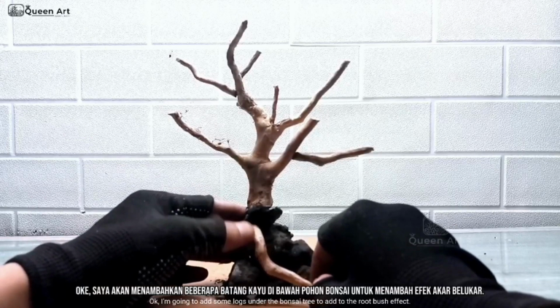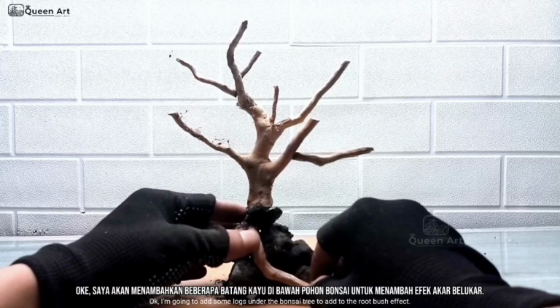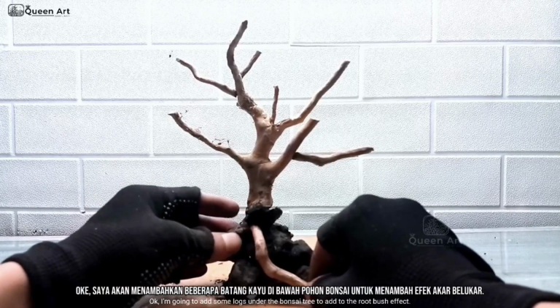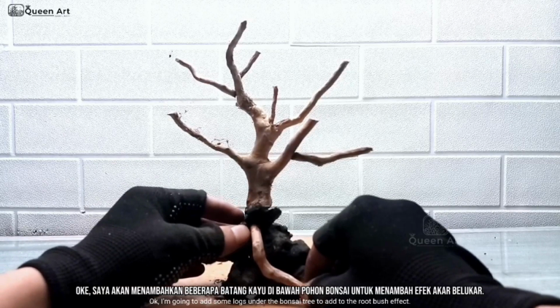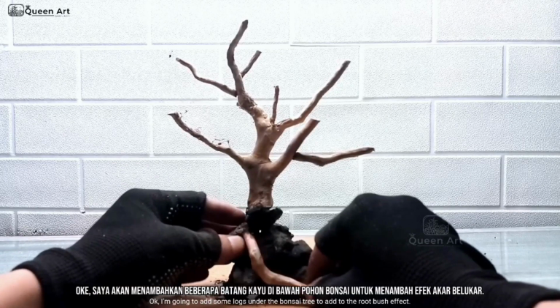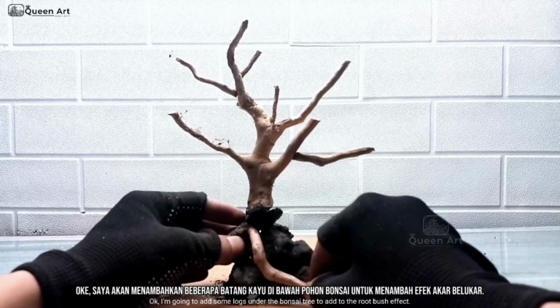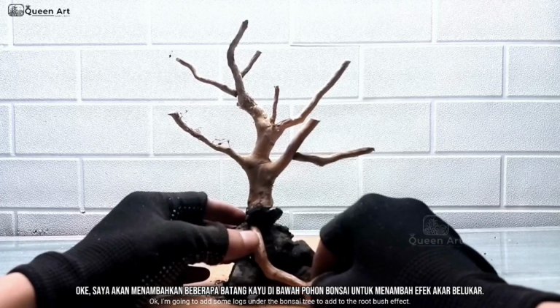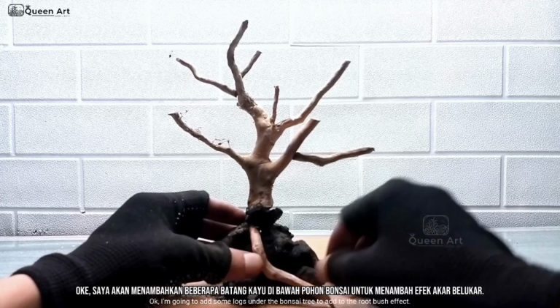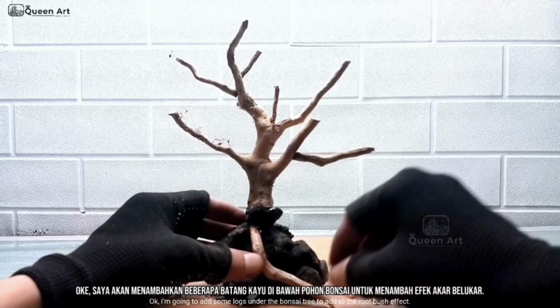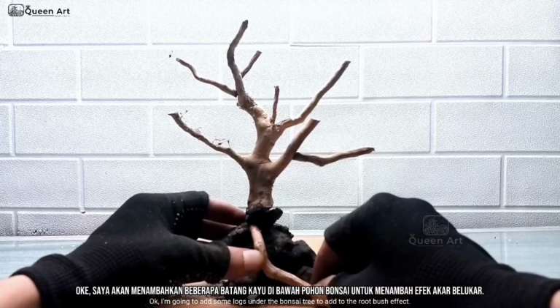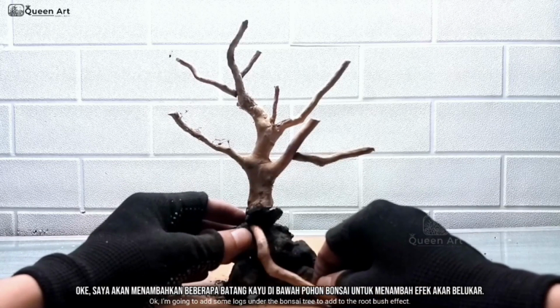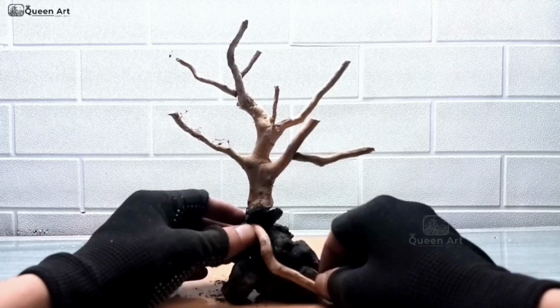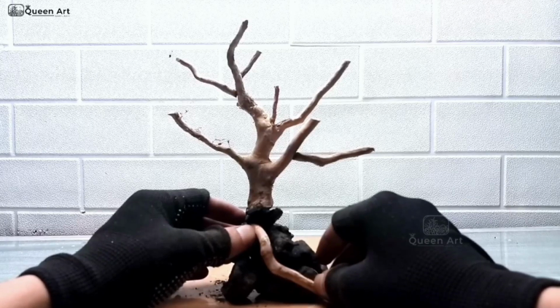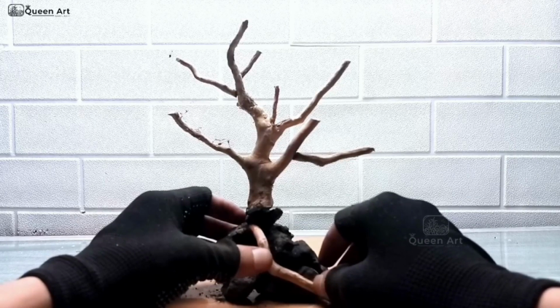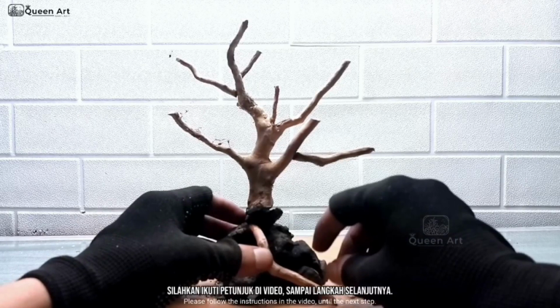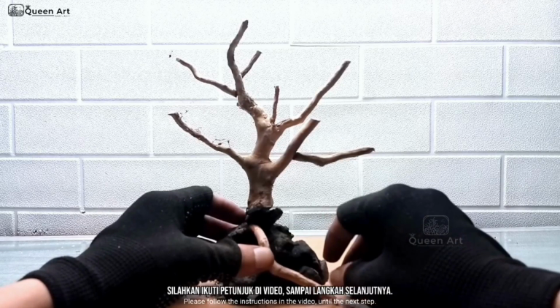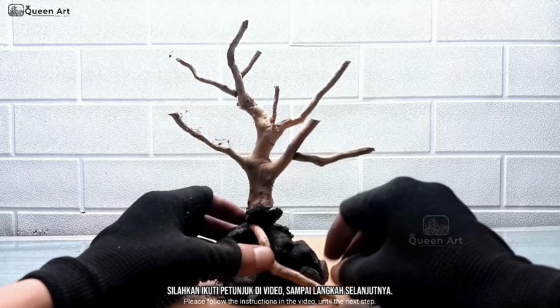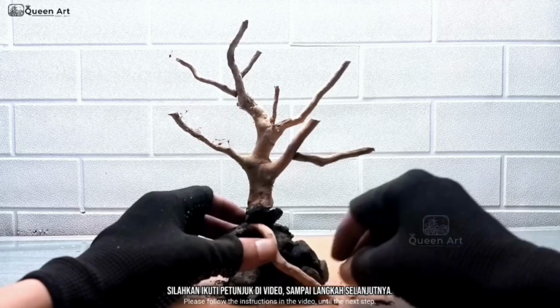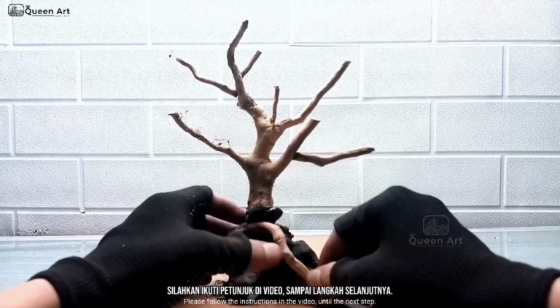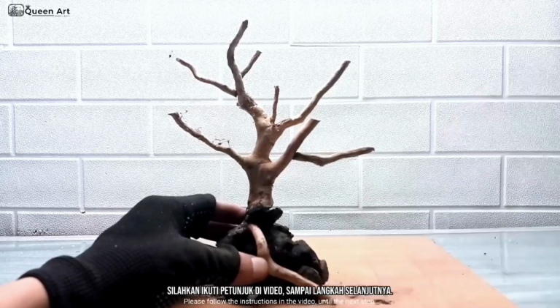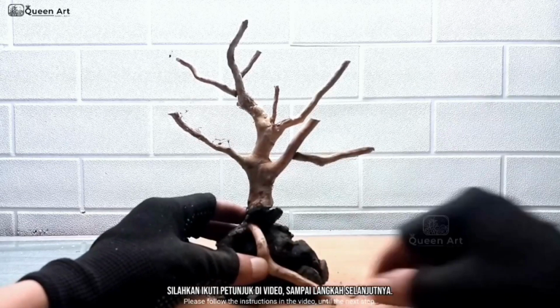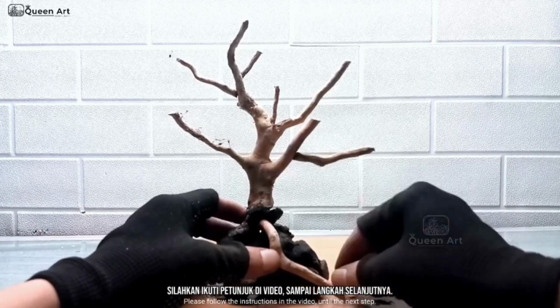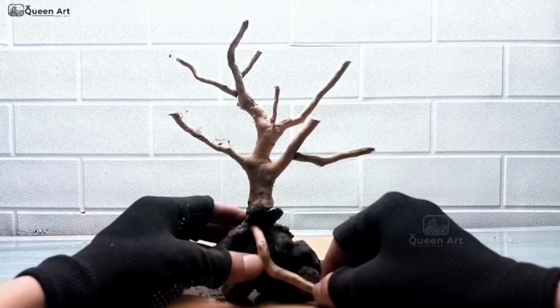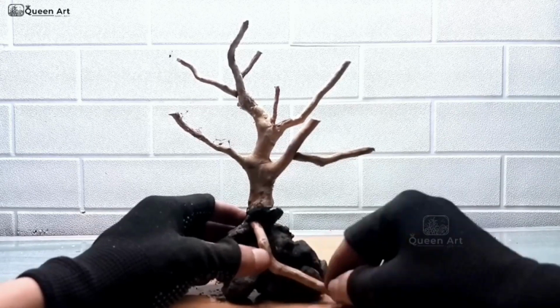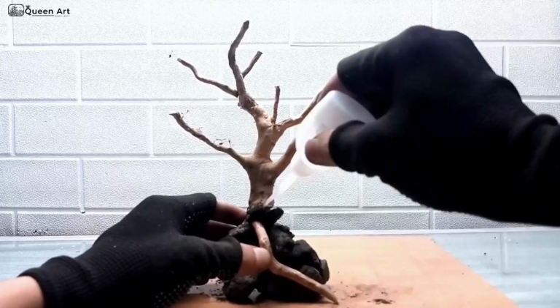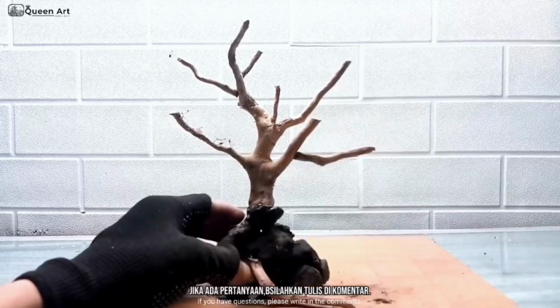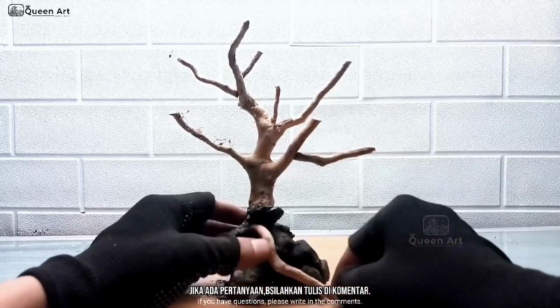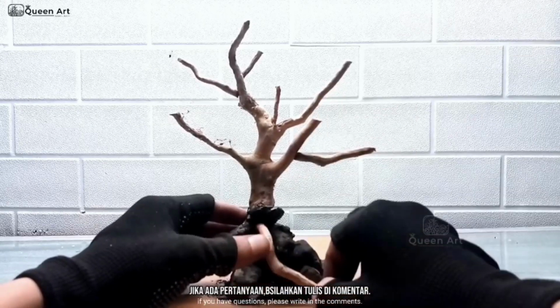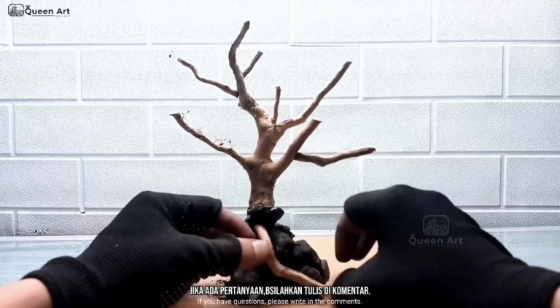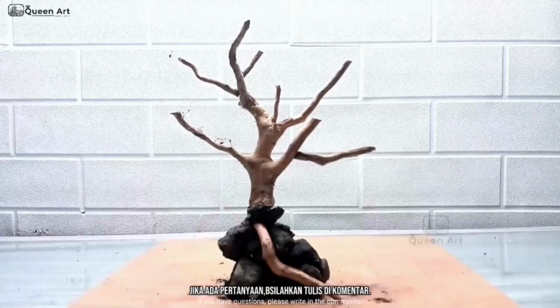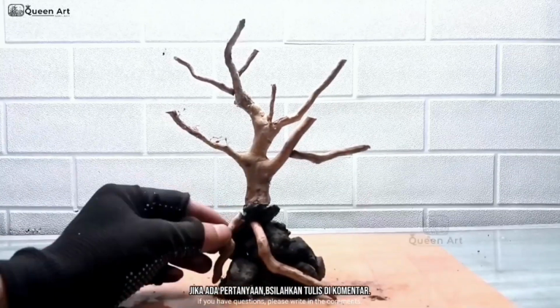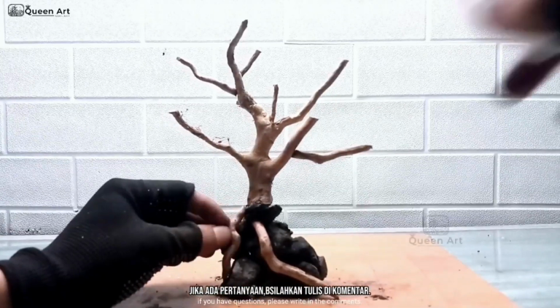I'm going to add some logs under the bonsai tree to add to the root bush effect. Please follow the instructions in the video until the next step. If you have questions, please write in the comments.